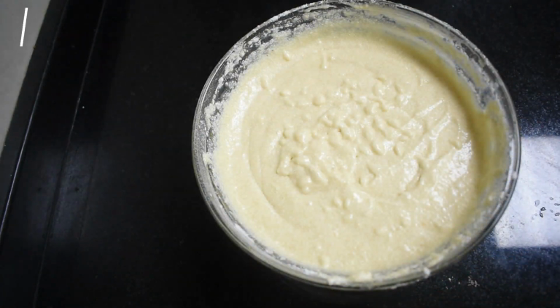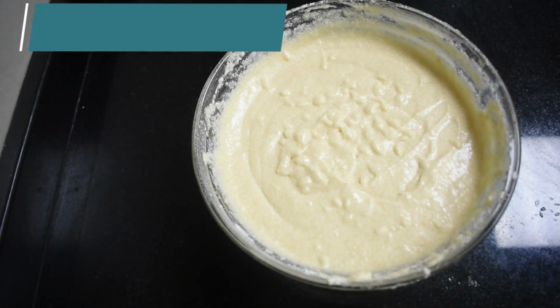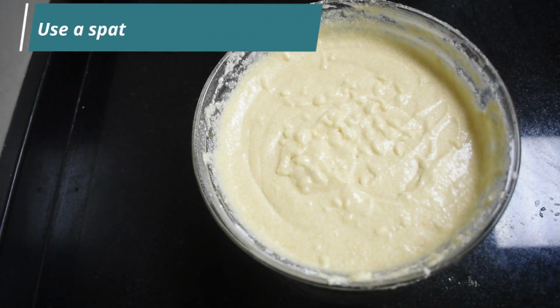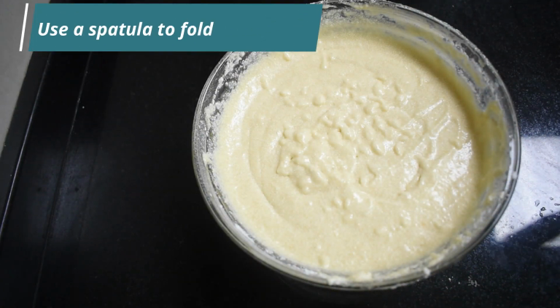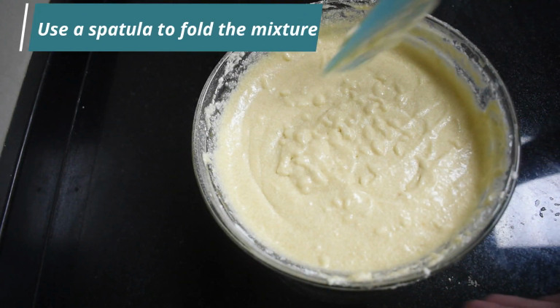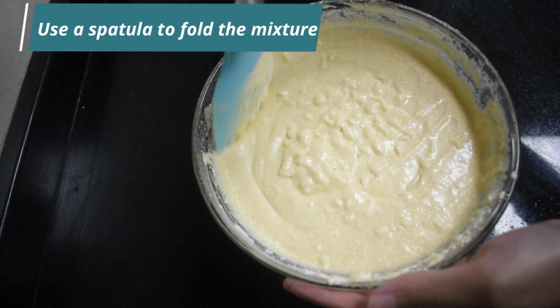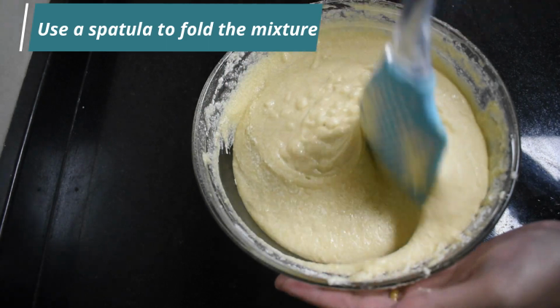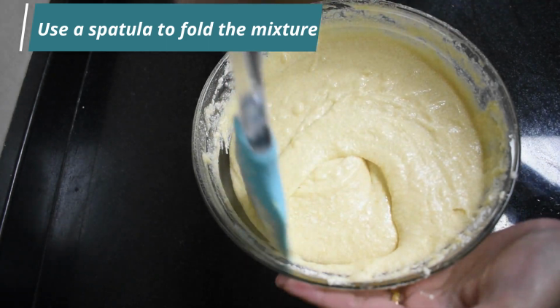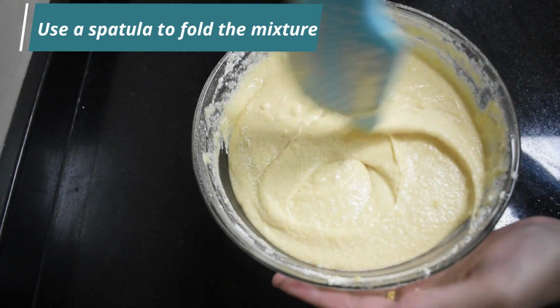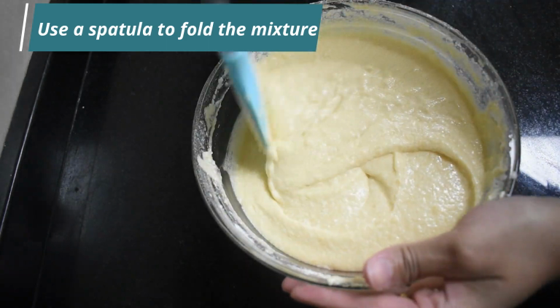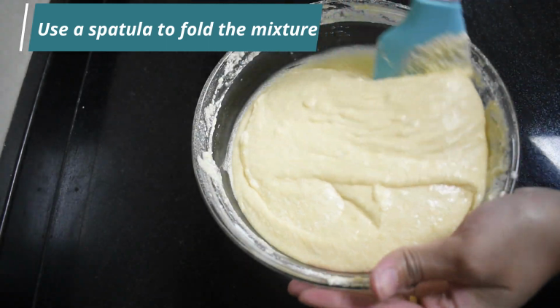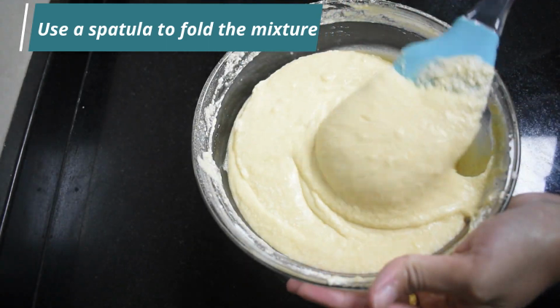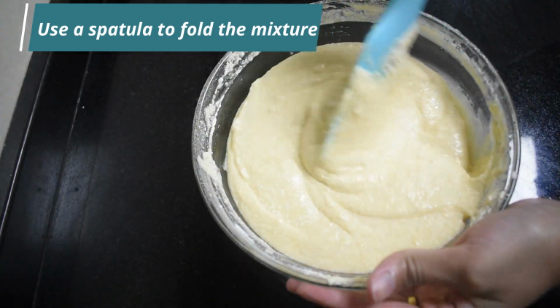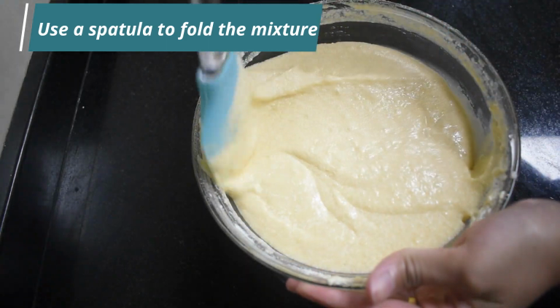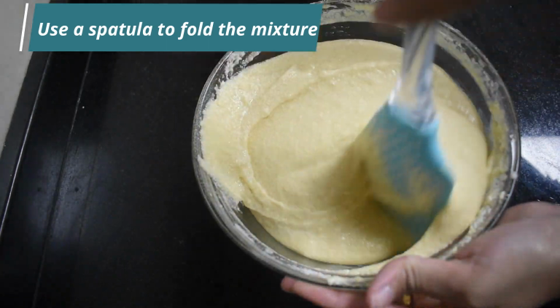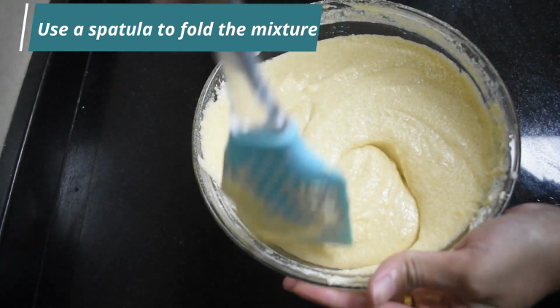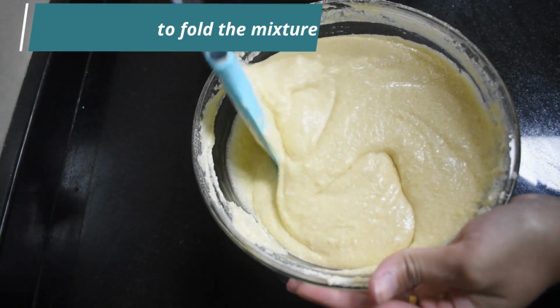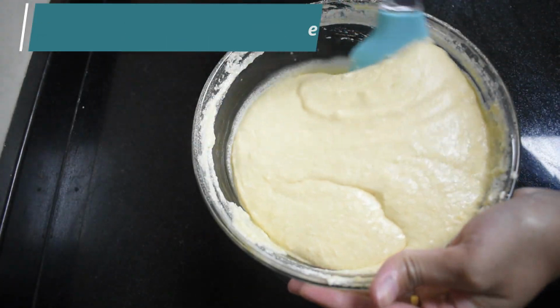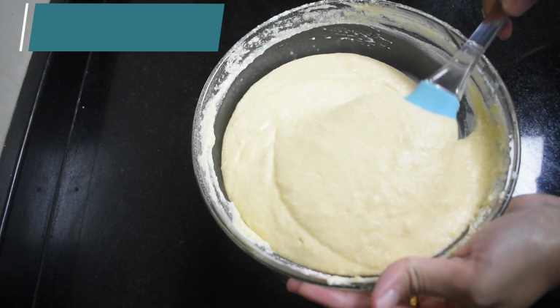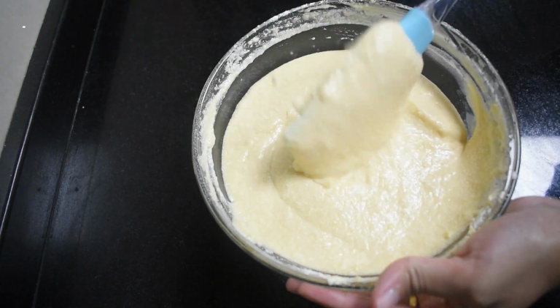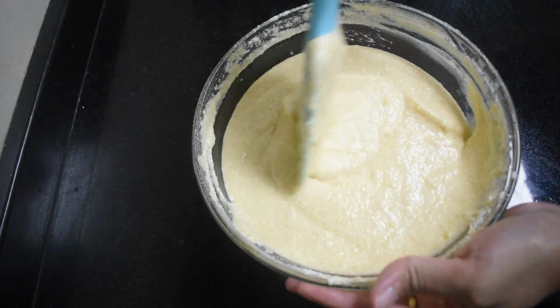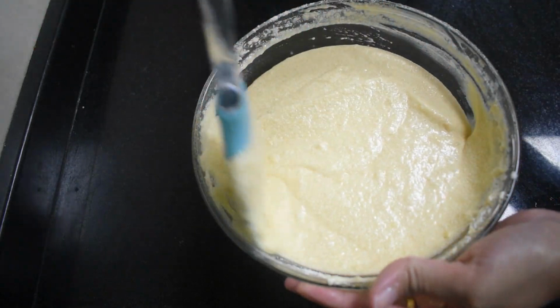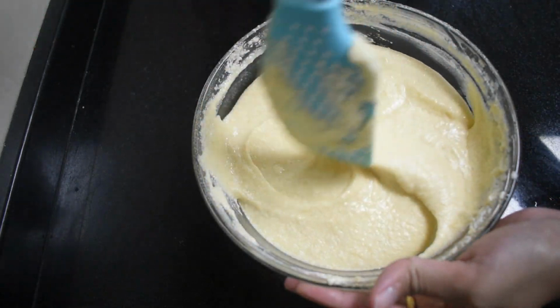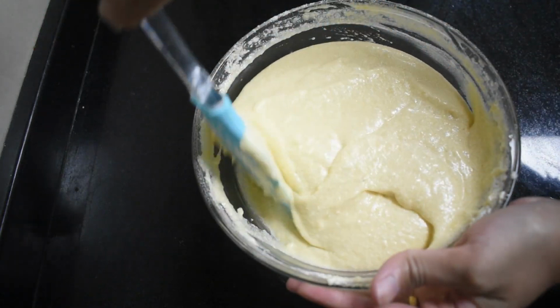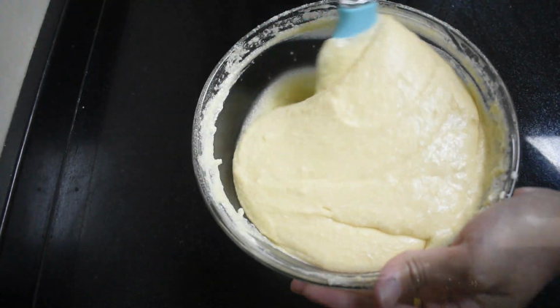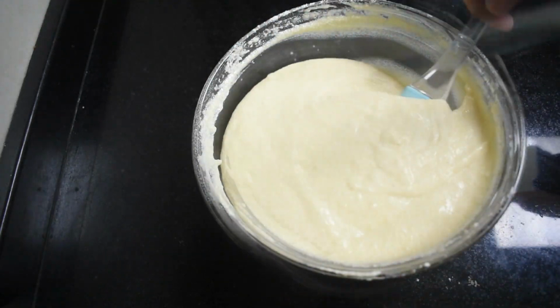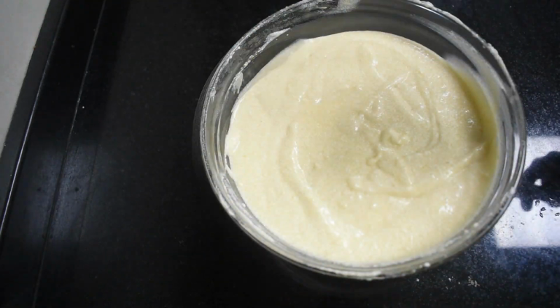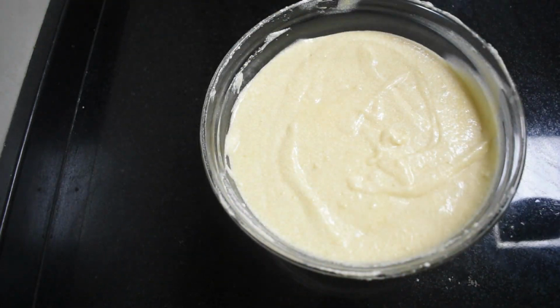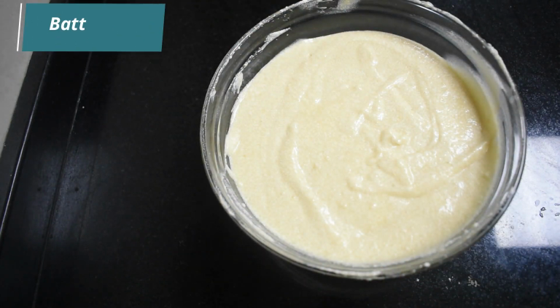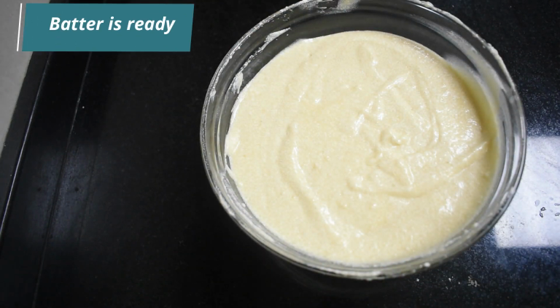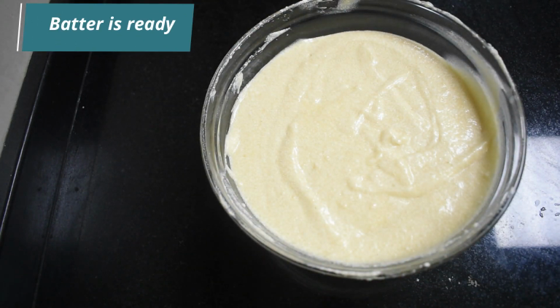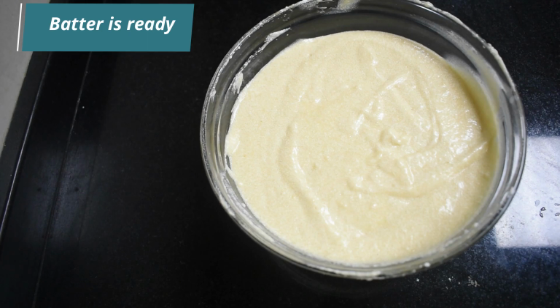Once all the ingredients are combined well, use a spatula and very gently fold the mixture. Our cake batter is ready.